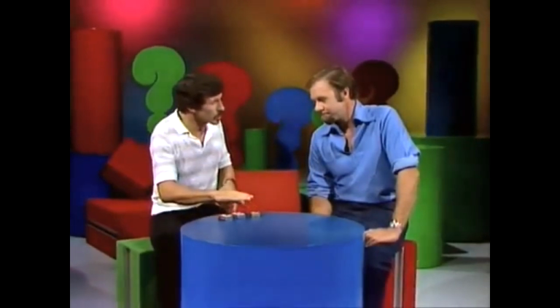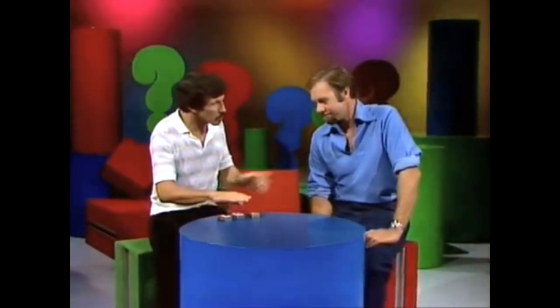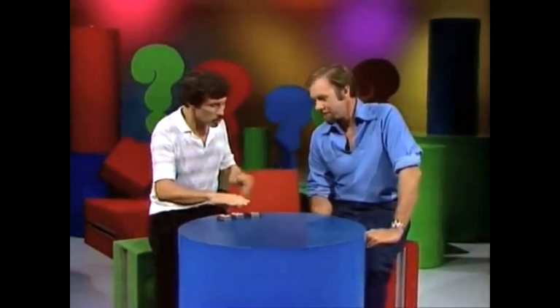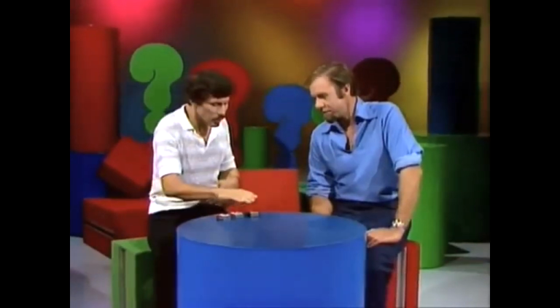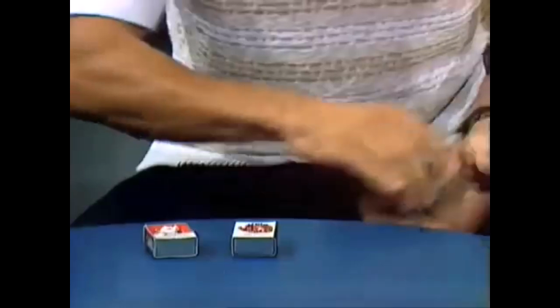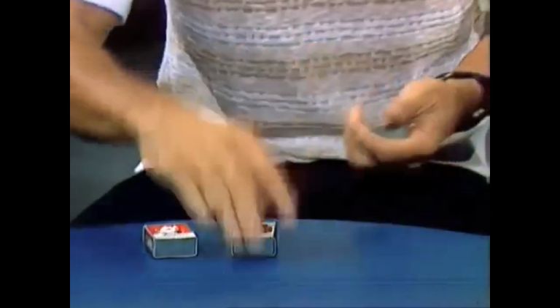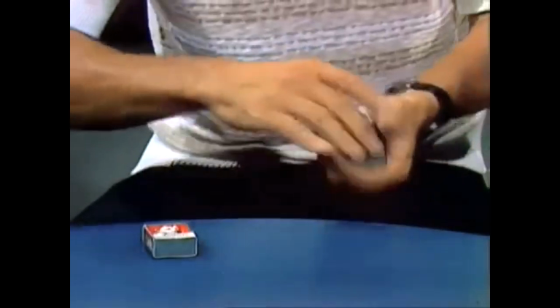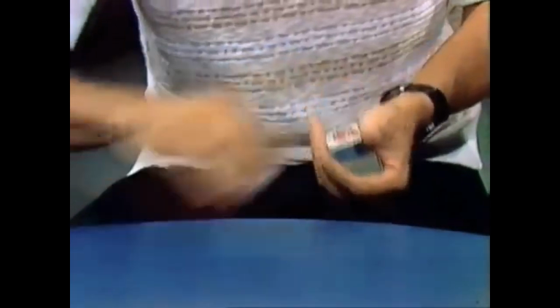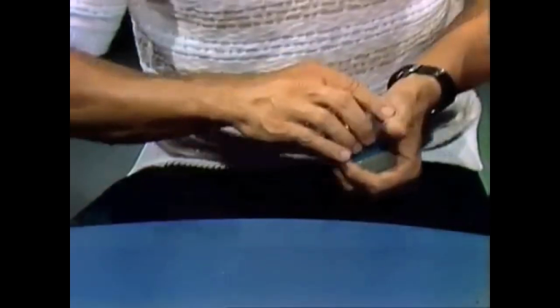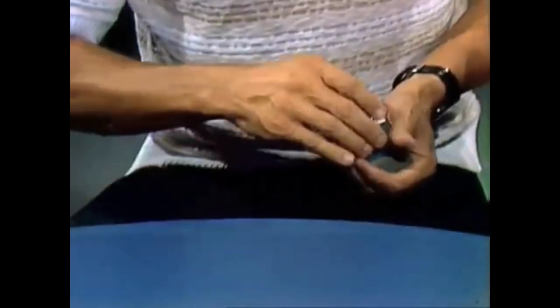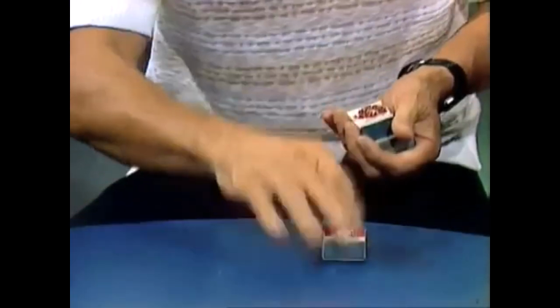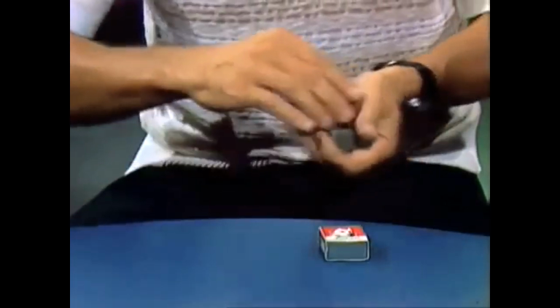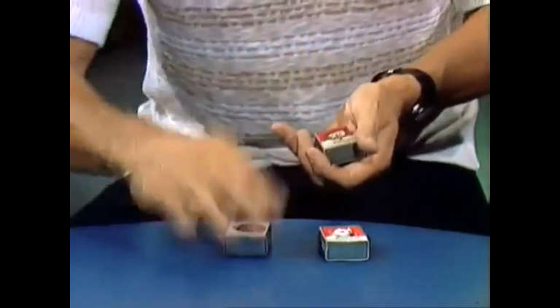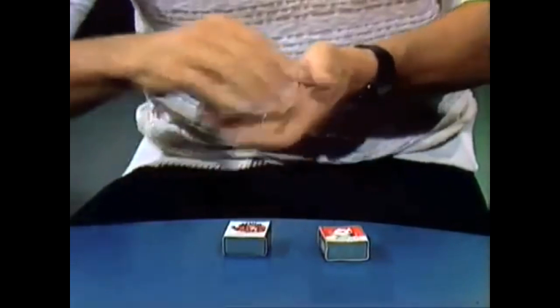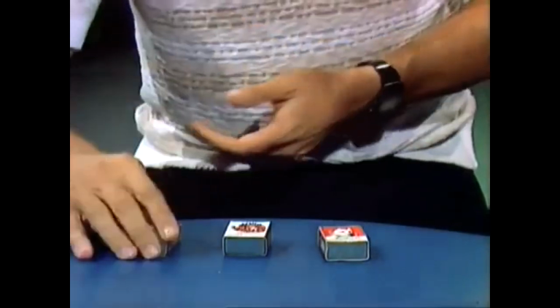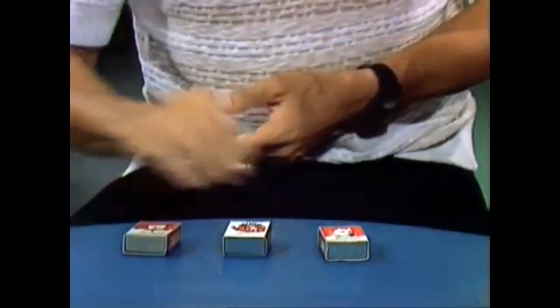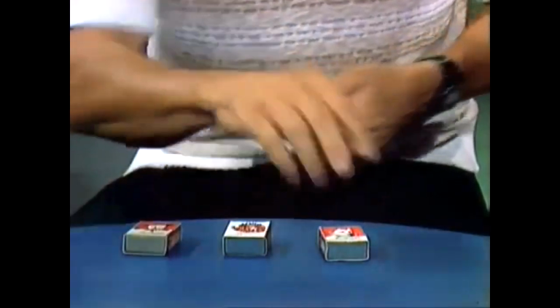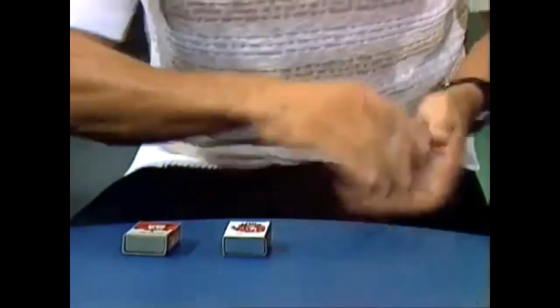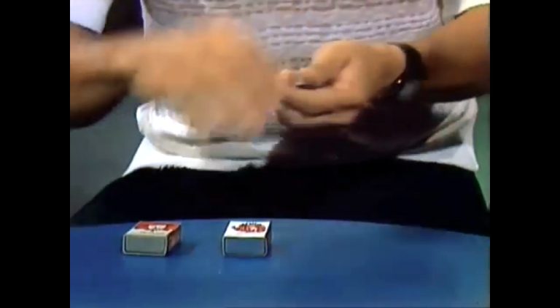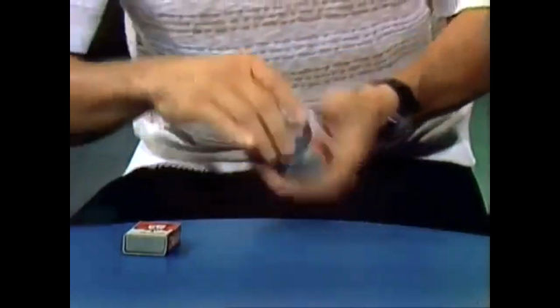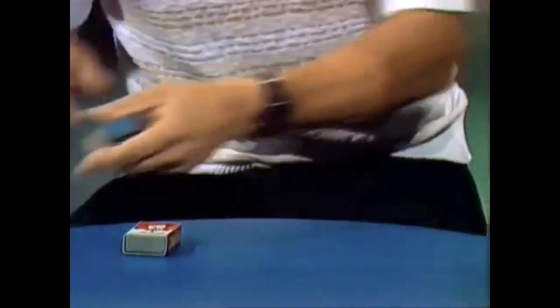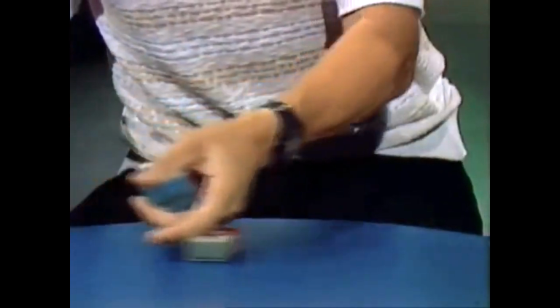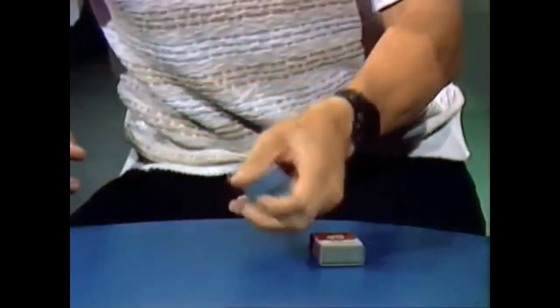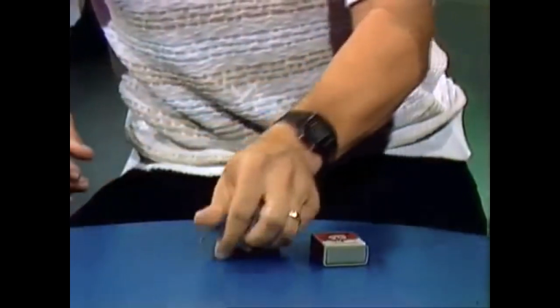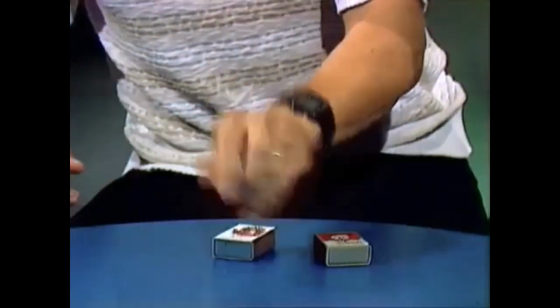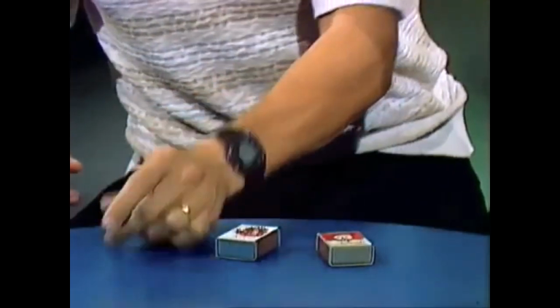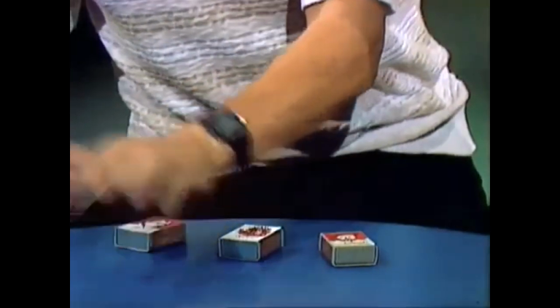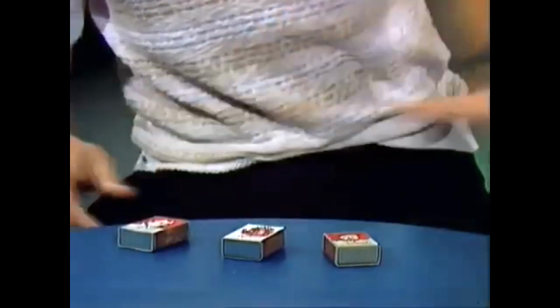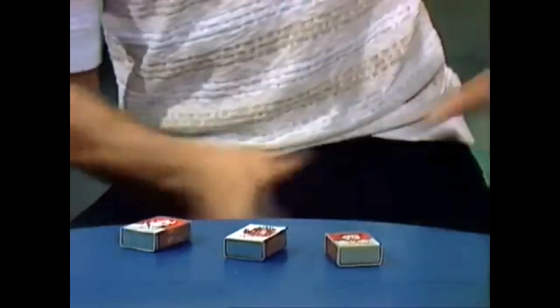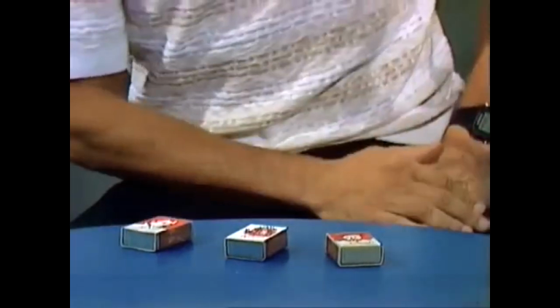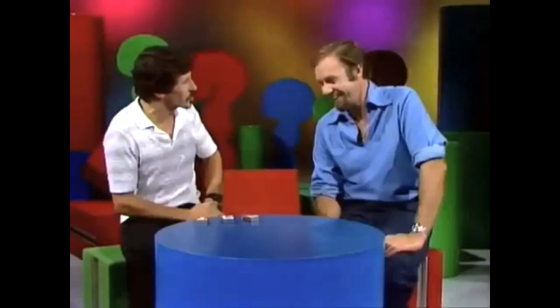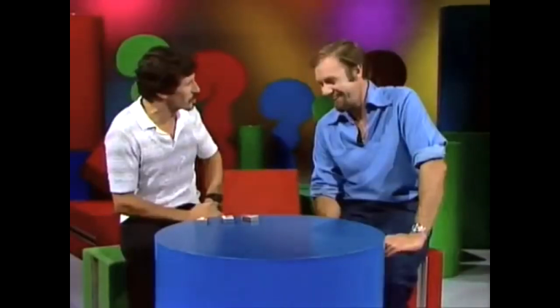You ready? Watch carefully. One, two, three, four, five, six, seven, eight, nine, ten. Ten matchboxes on the table.